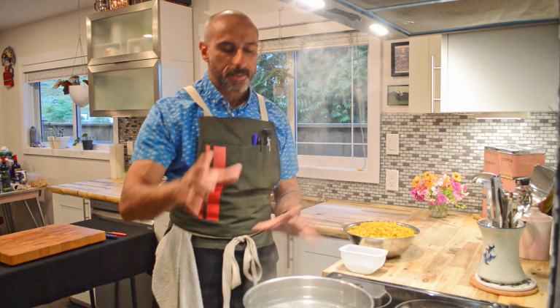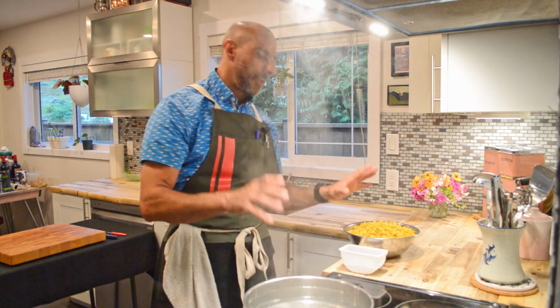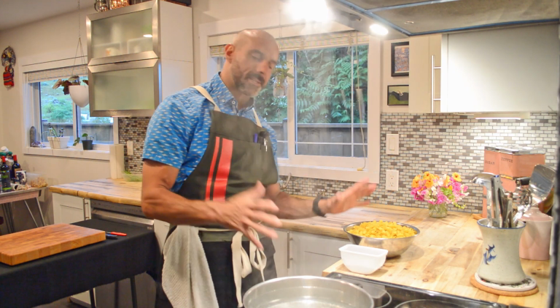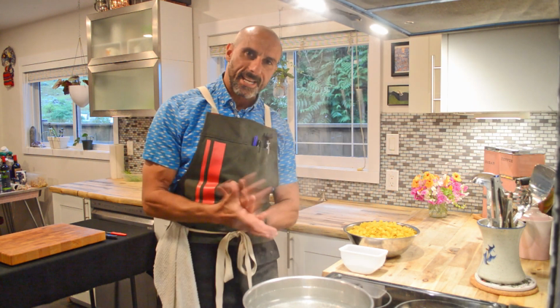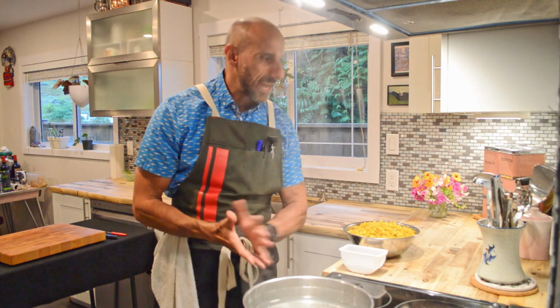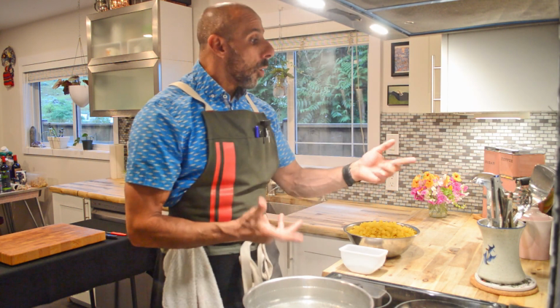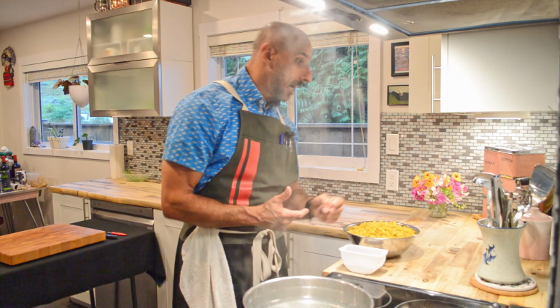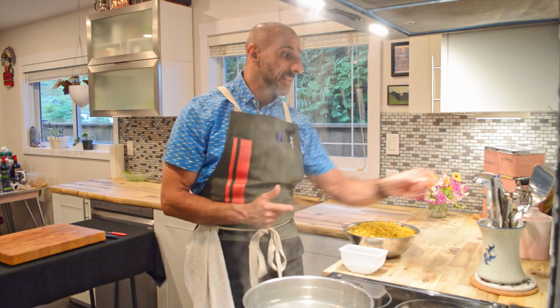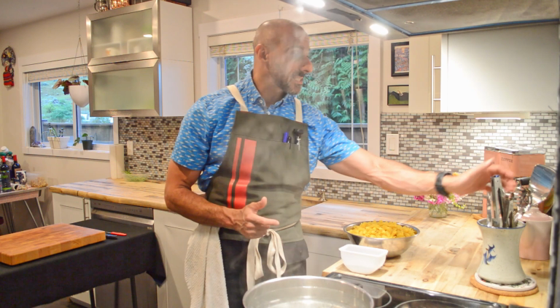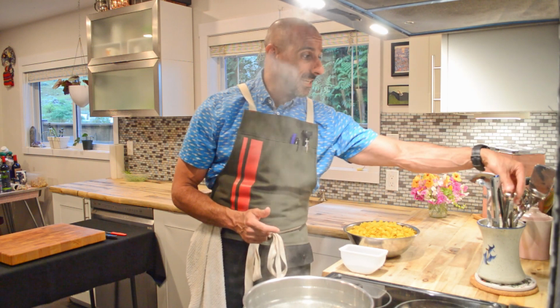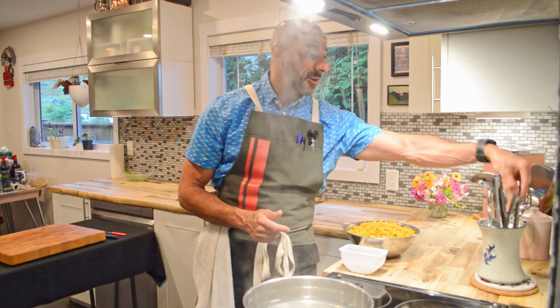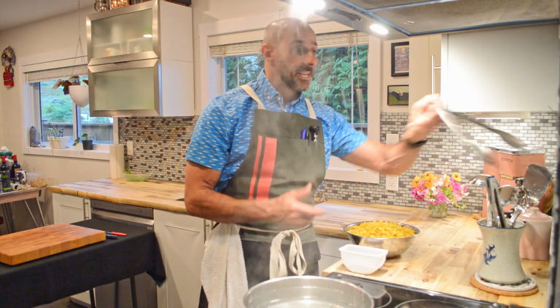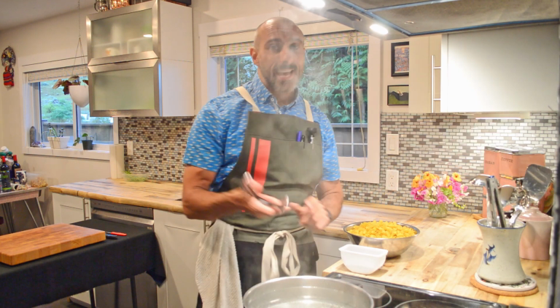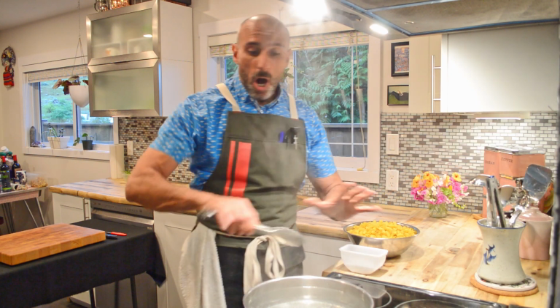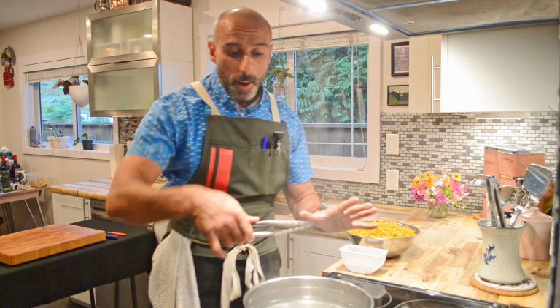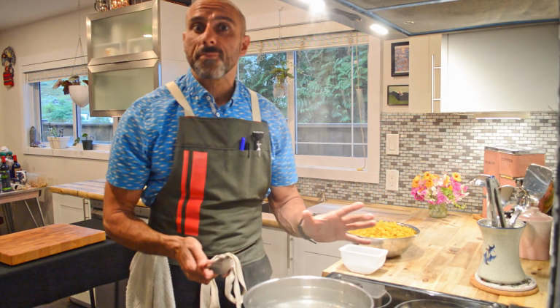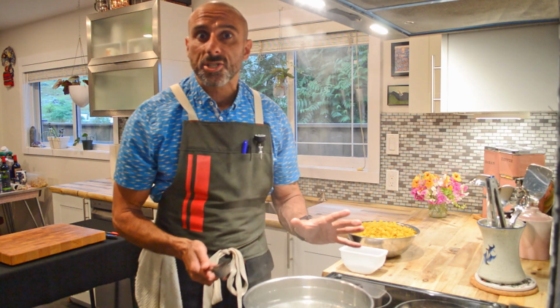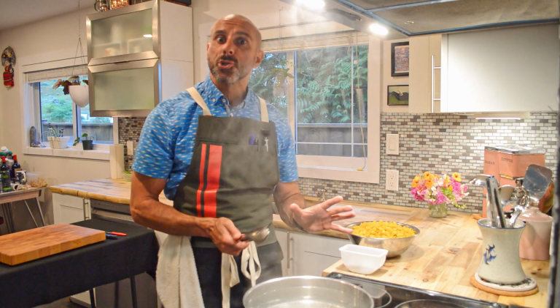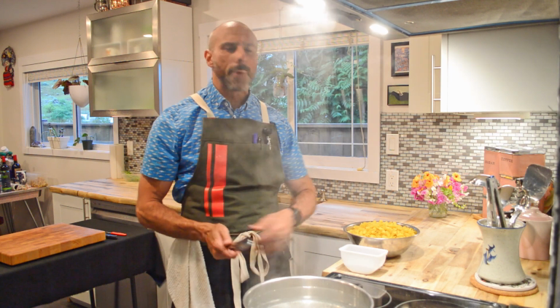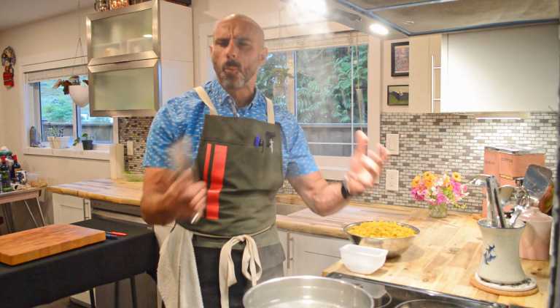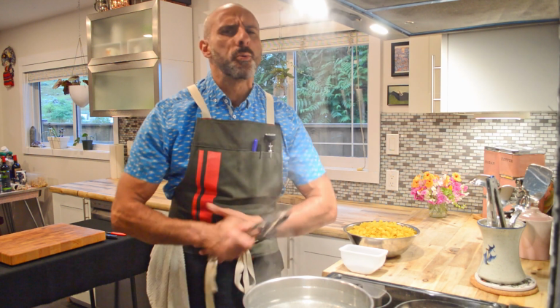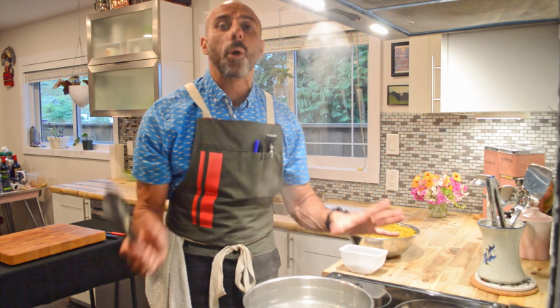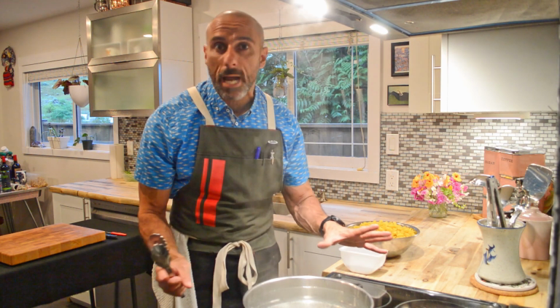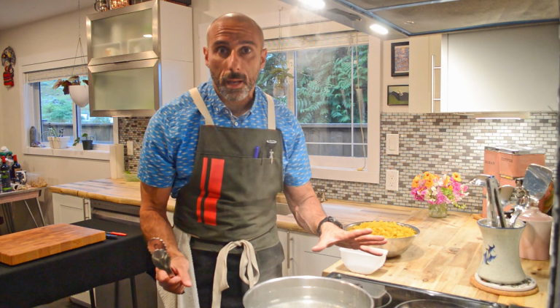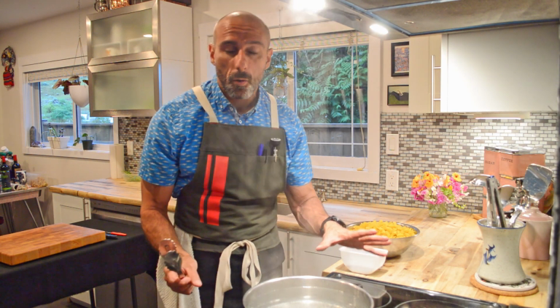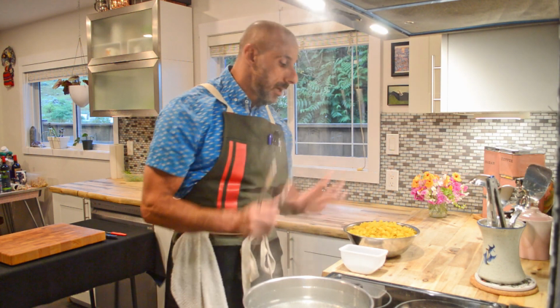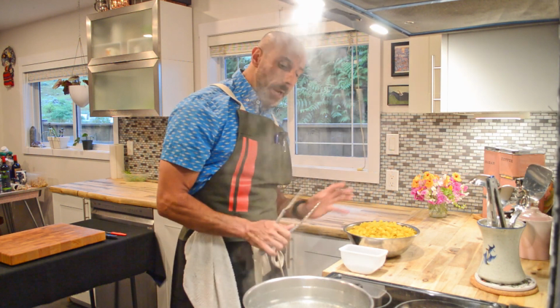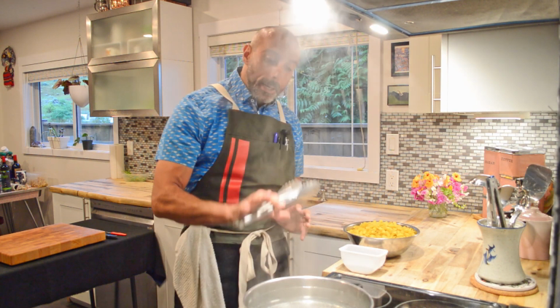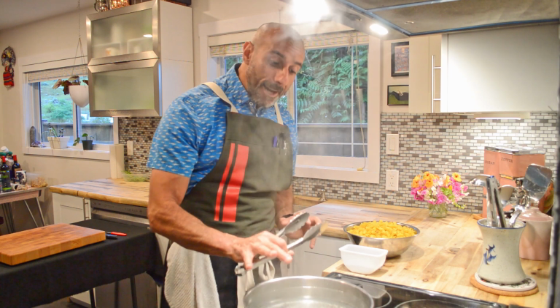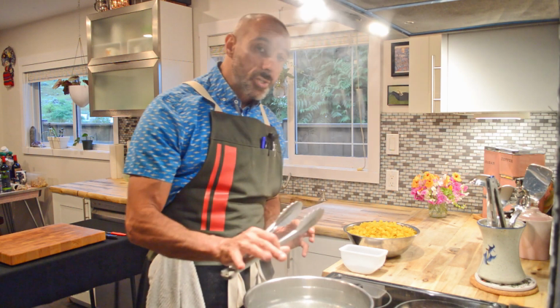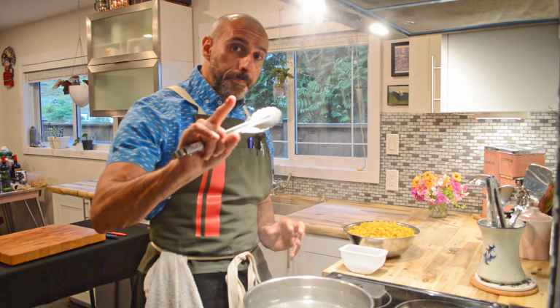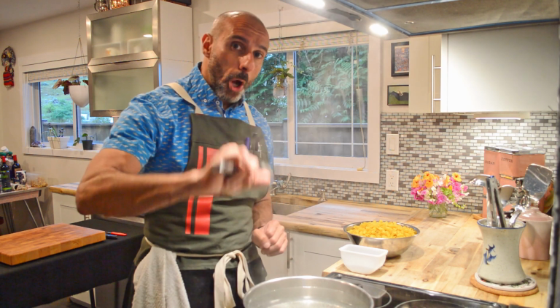Another myth: adding oil to the water does not prevent the pasta from sticking together. What does prevent the pasta from sticking together is just getting a pair of tongs in there and stirring it around, or a wooden spoon — whatever you've got.